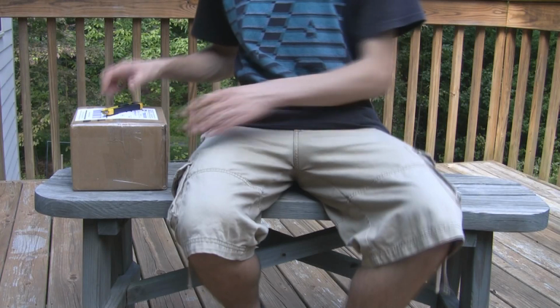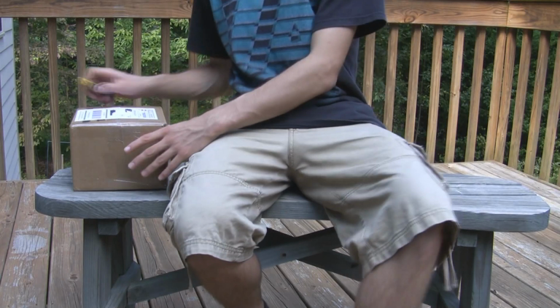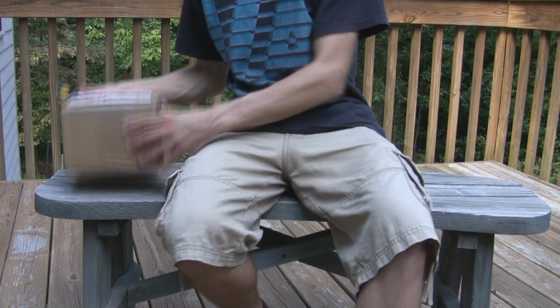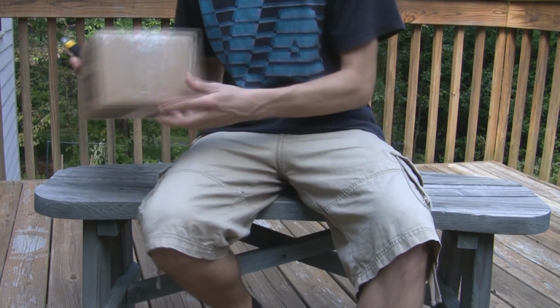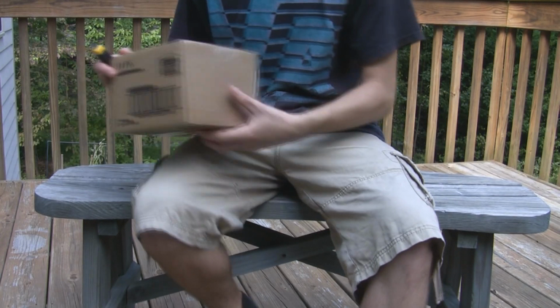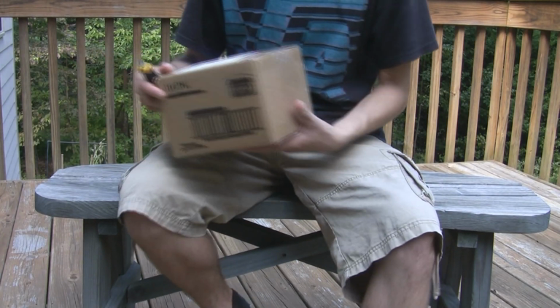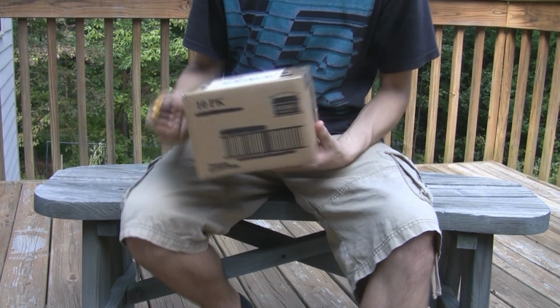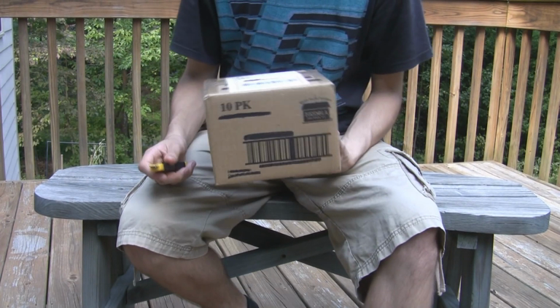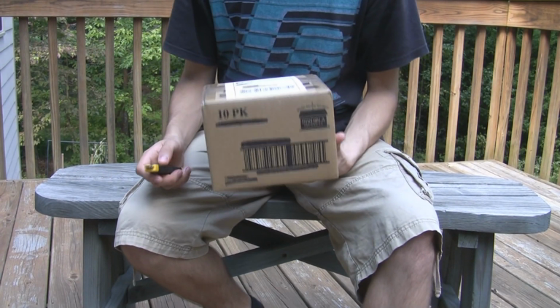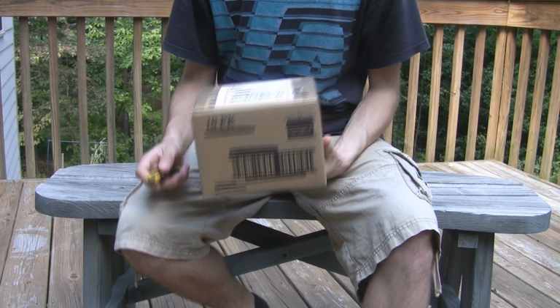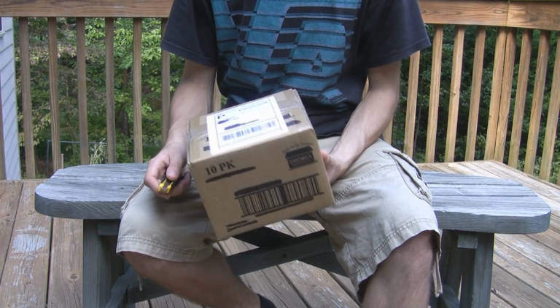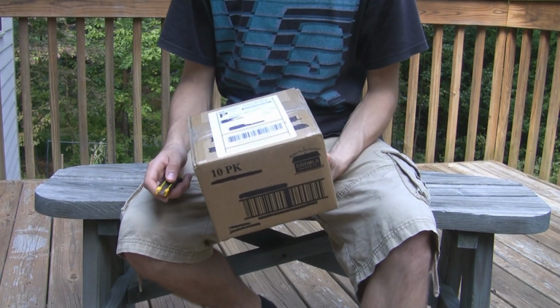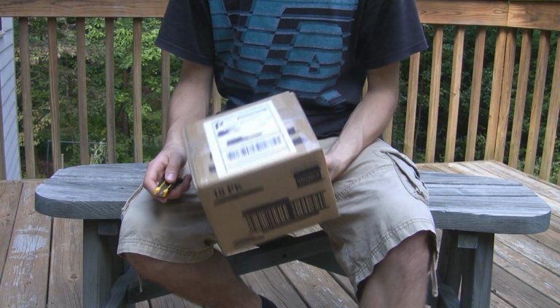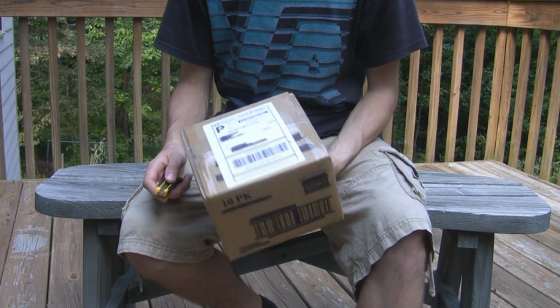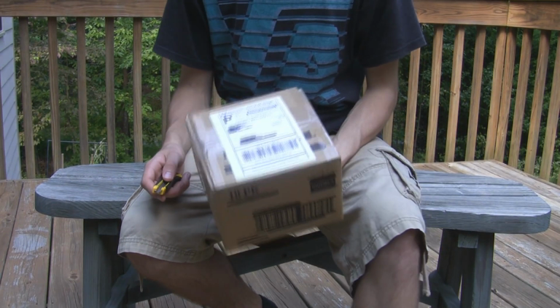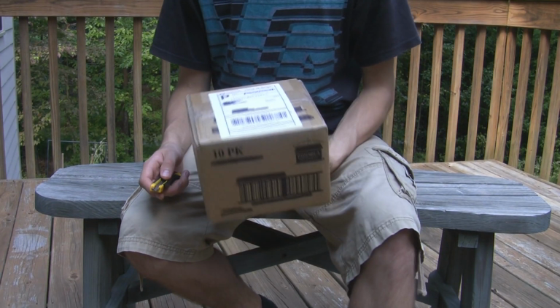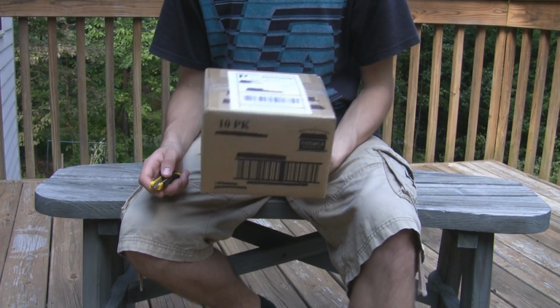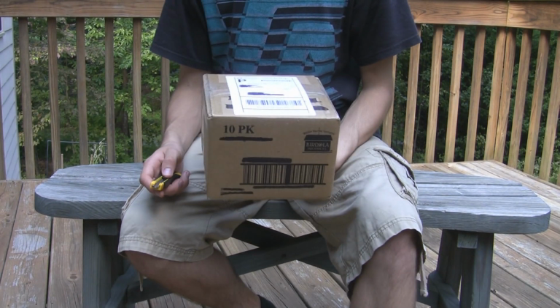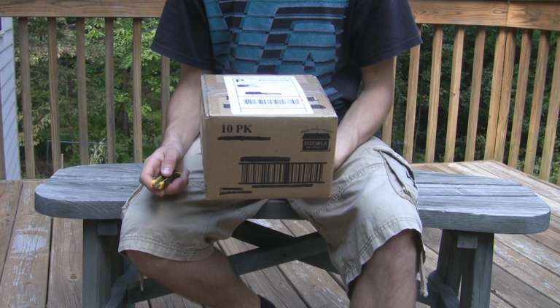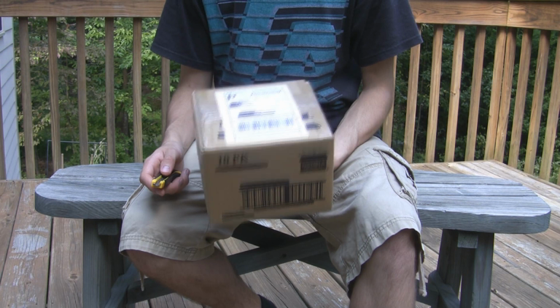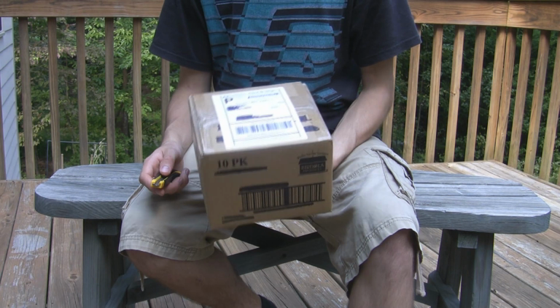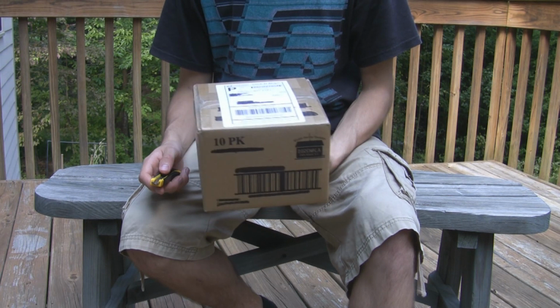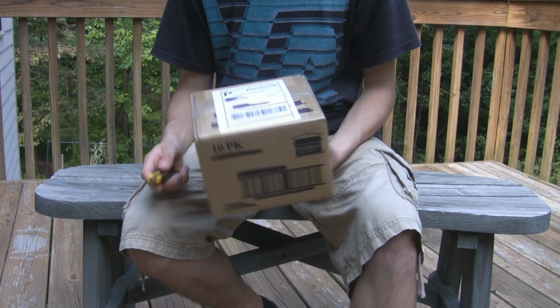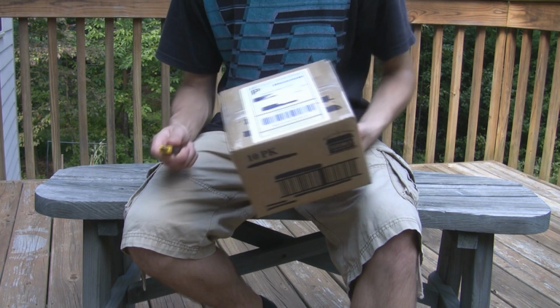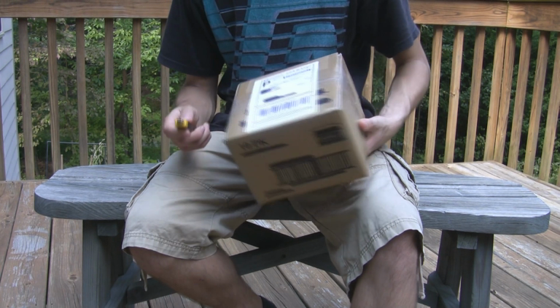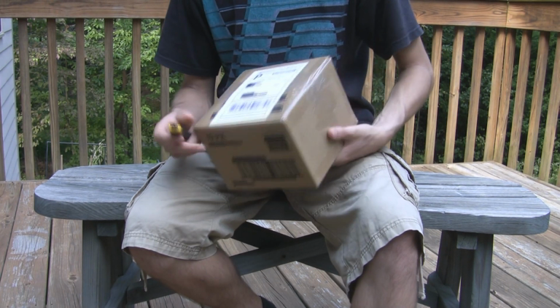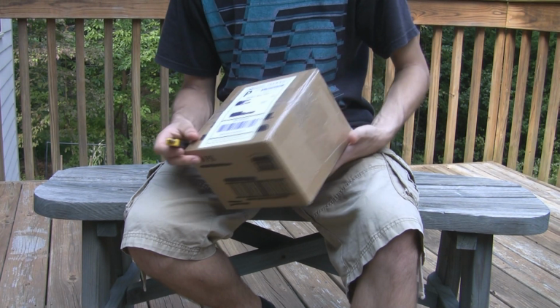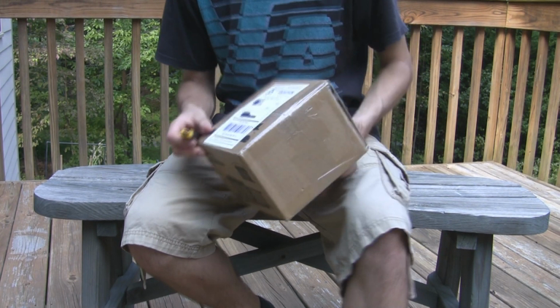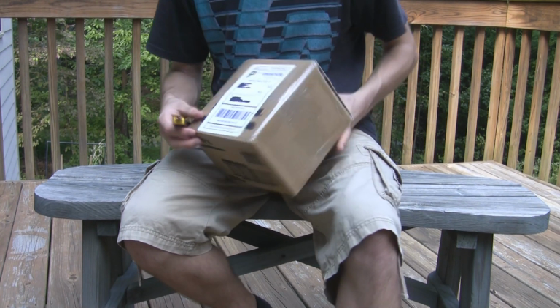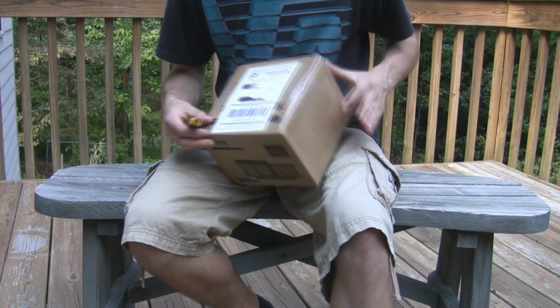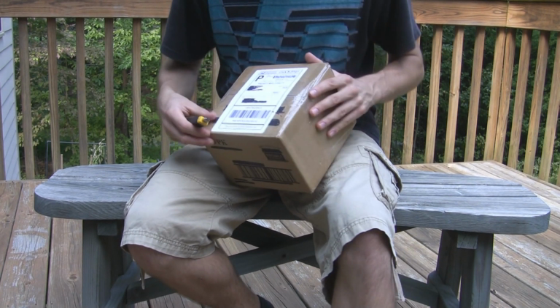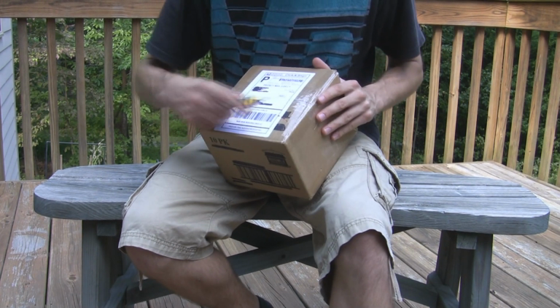Hey everyone, so this is another fossil unboxing video. I recently traded with a guy on the forum and he sent me a gift. So let's get started.